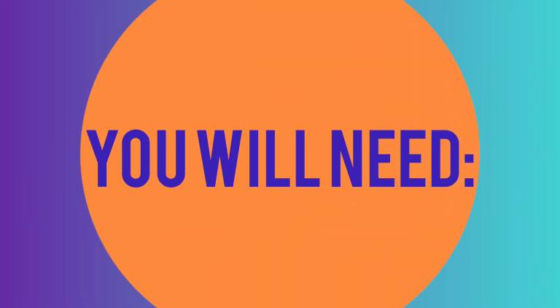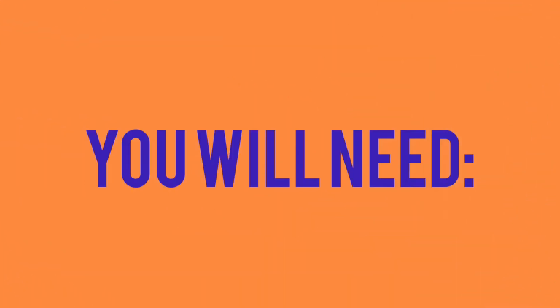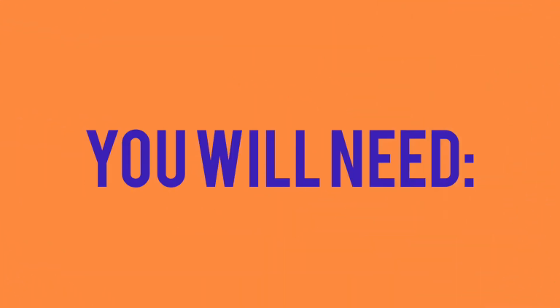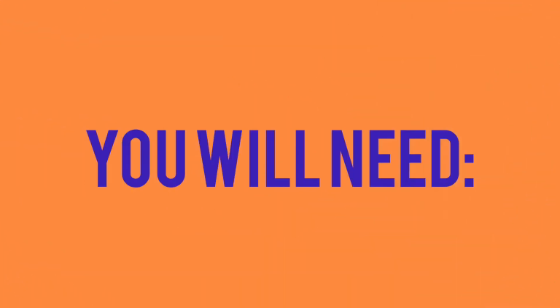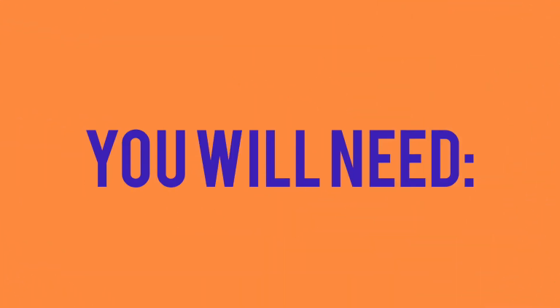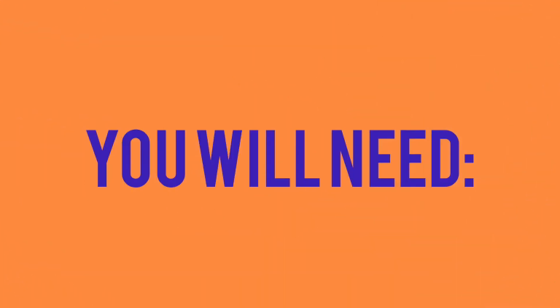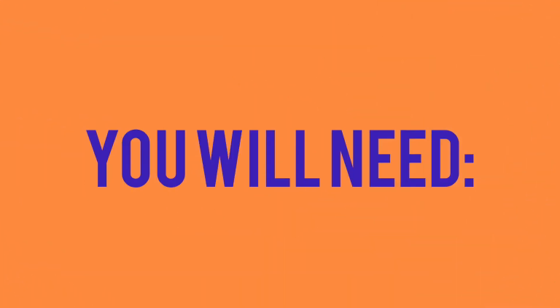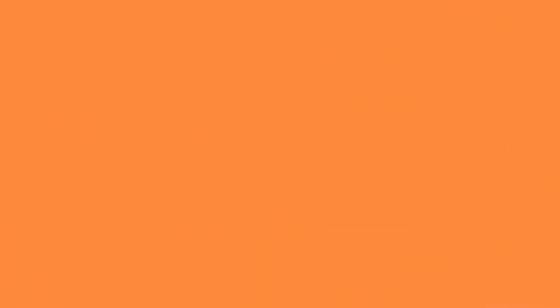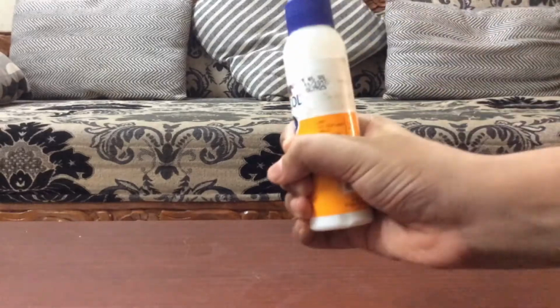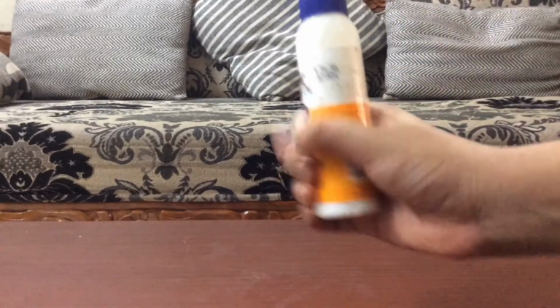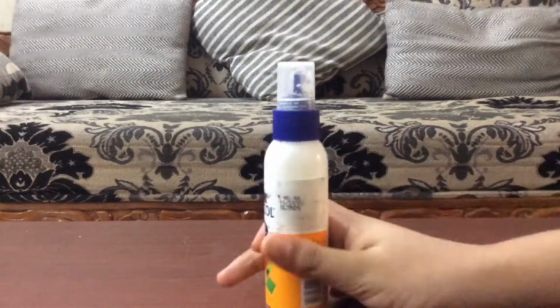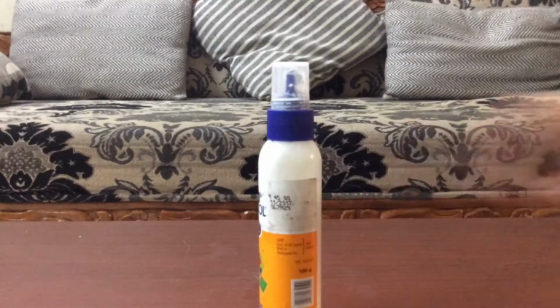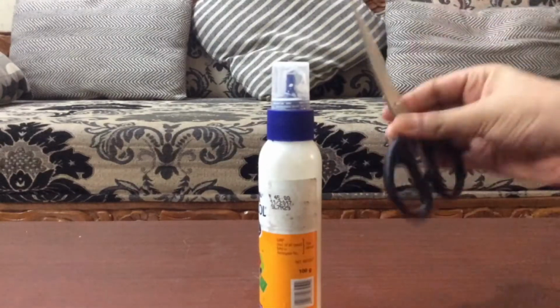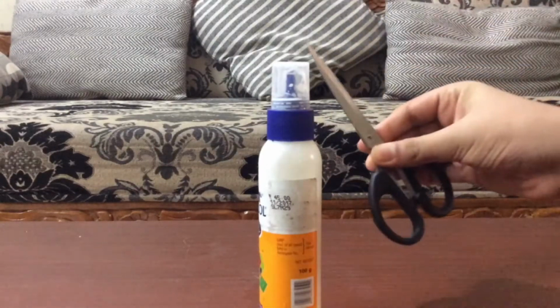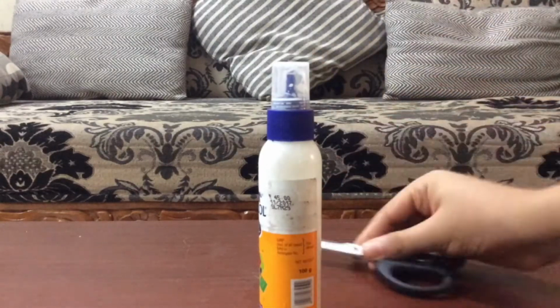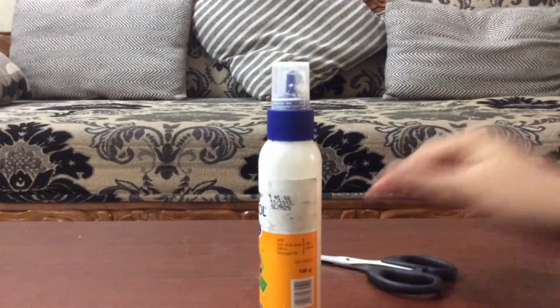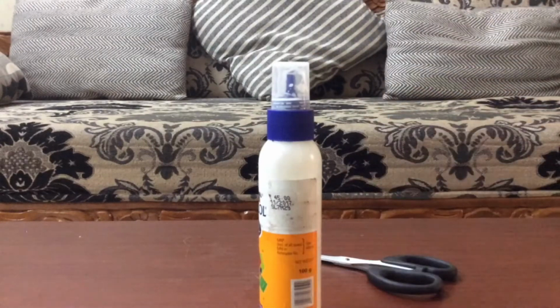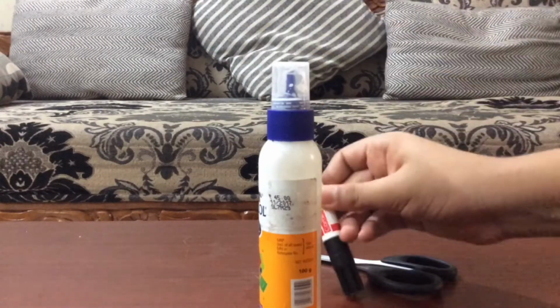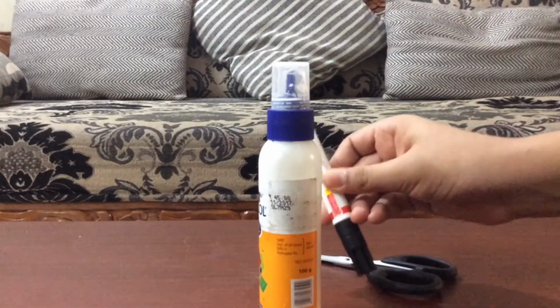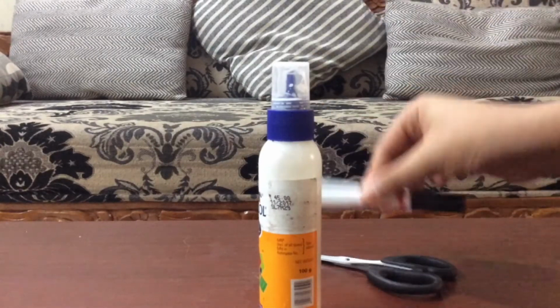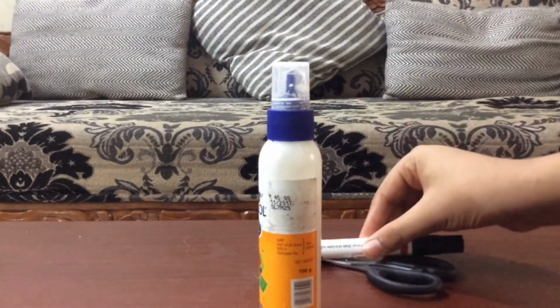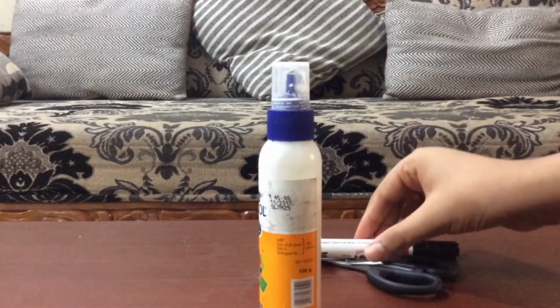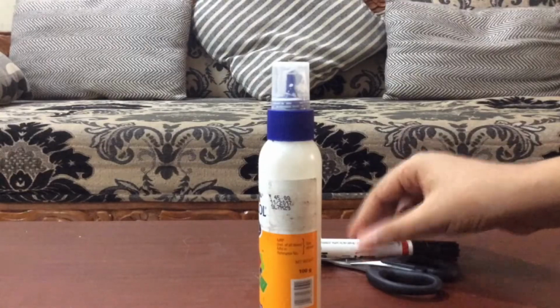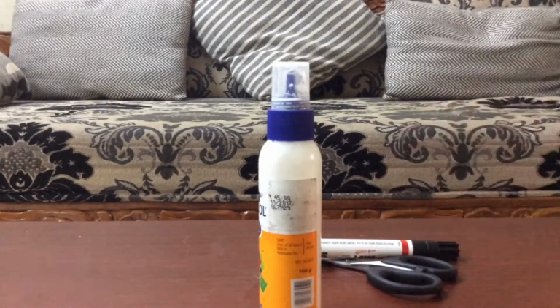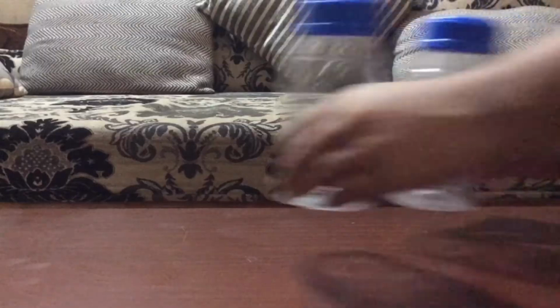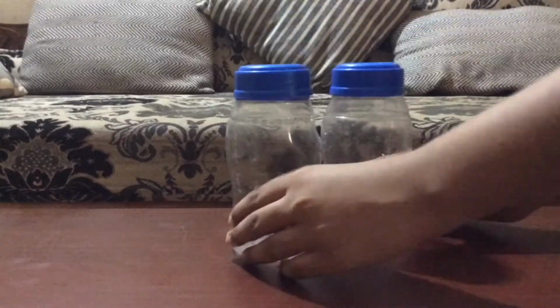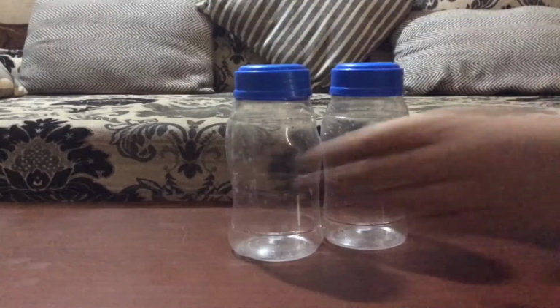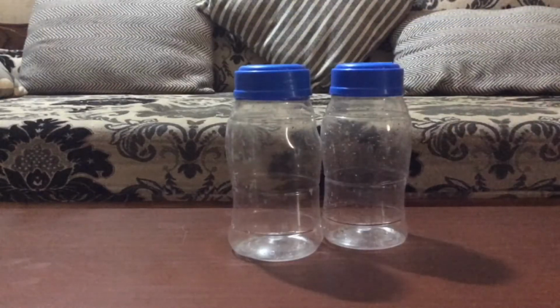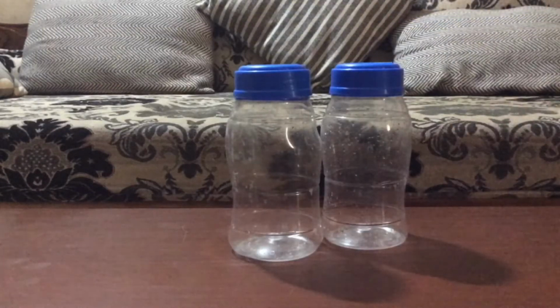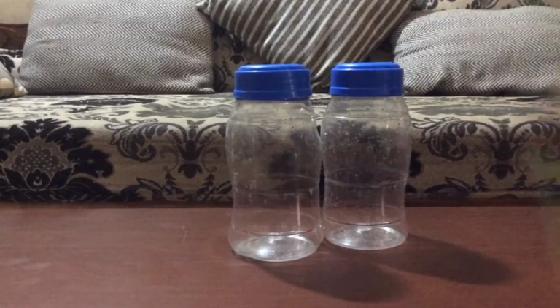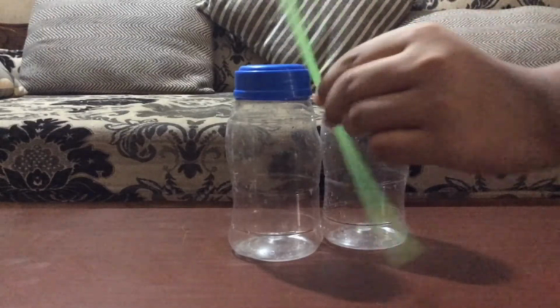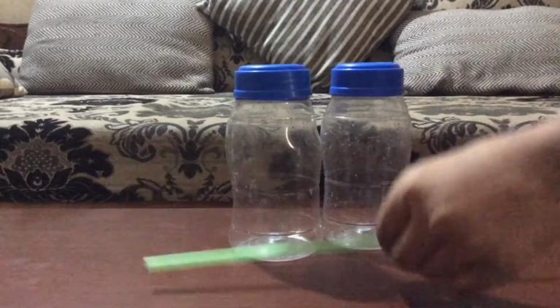To make a water clock, you will need PVA, hot glue or superglue, a pair of scissors, a marker or pen, two identical bottles, and a straw.